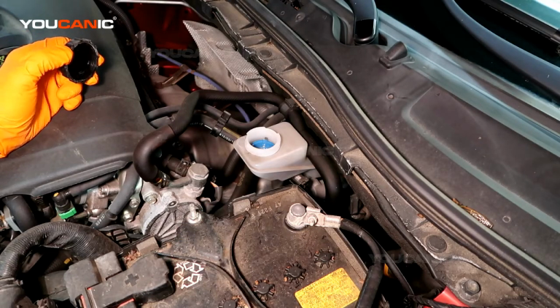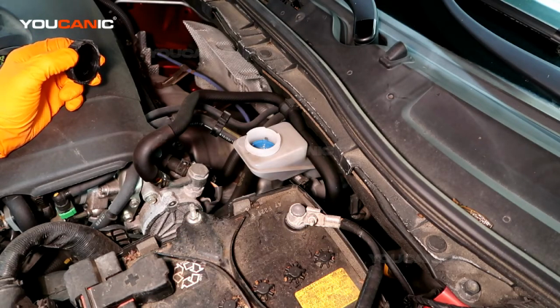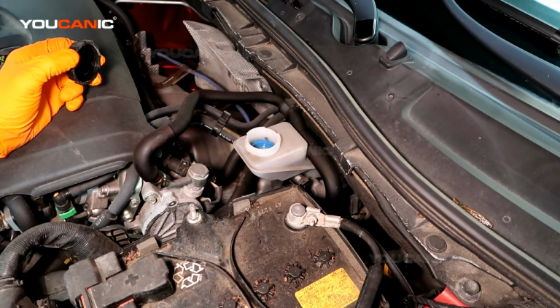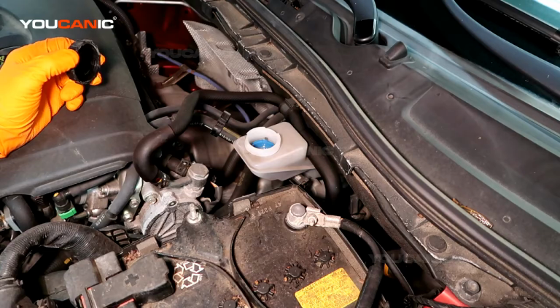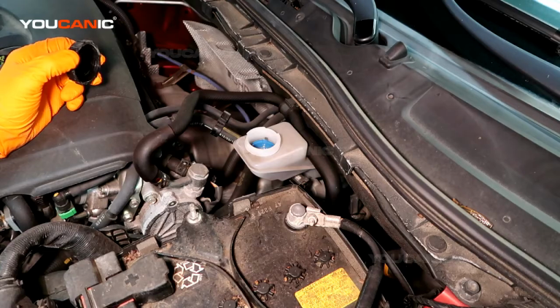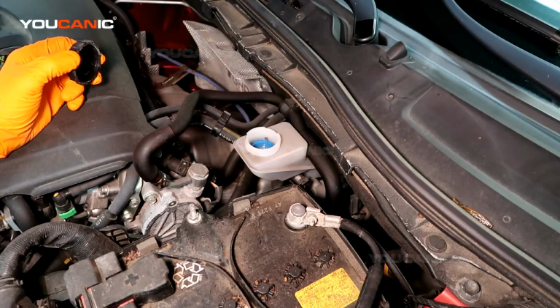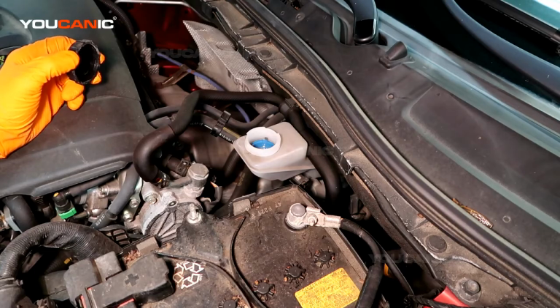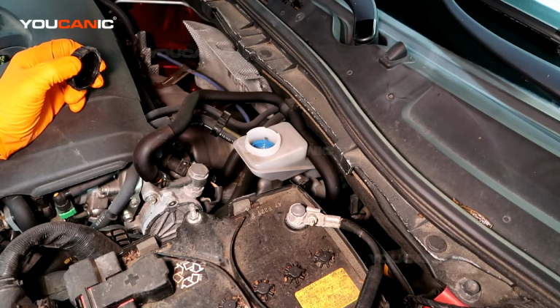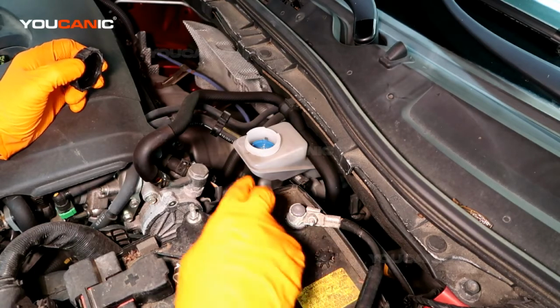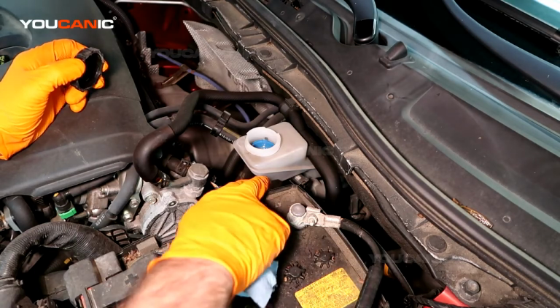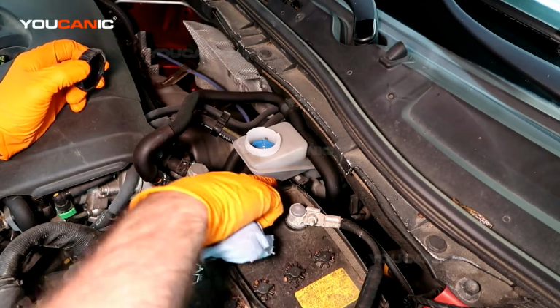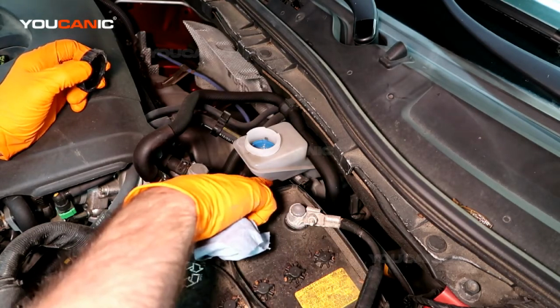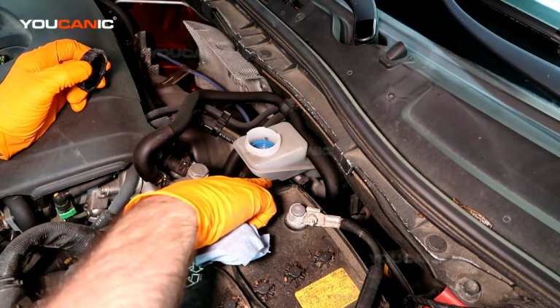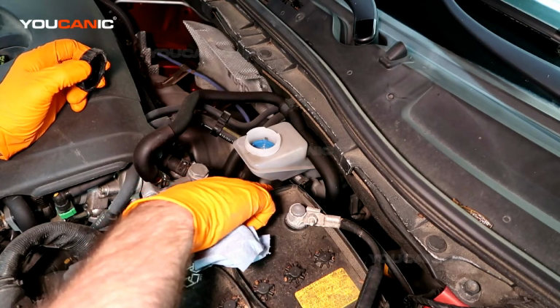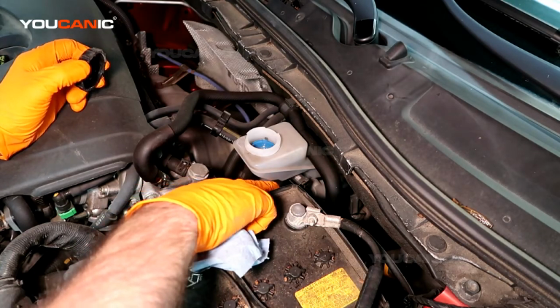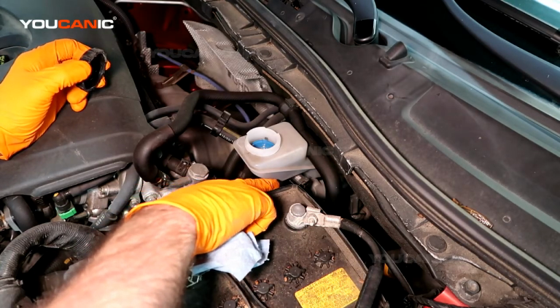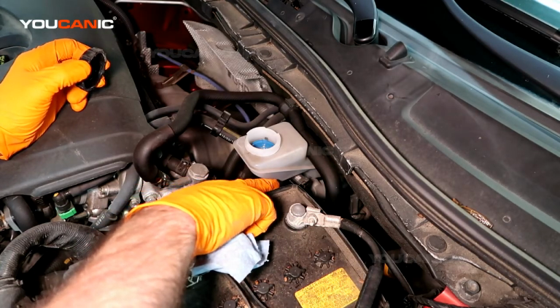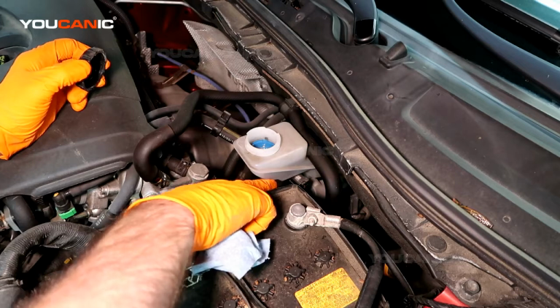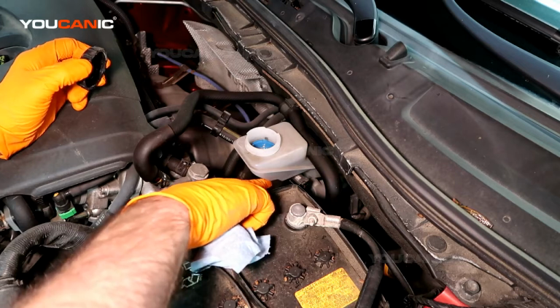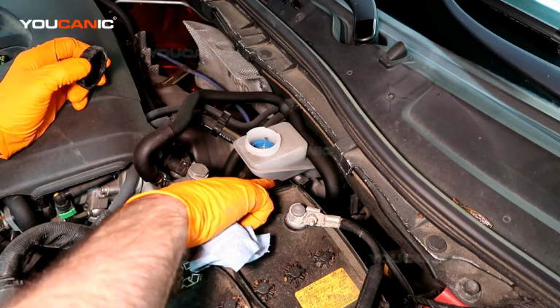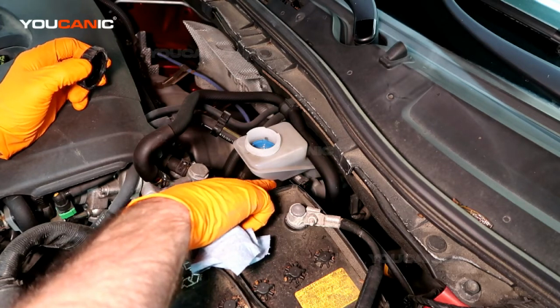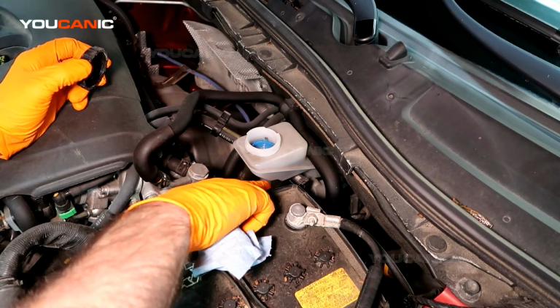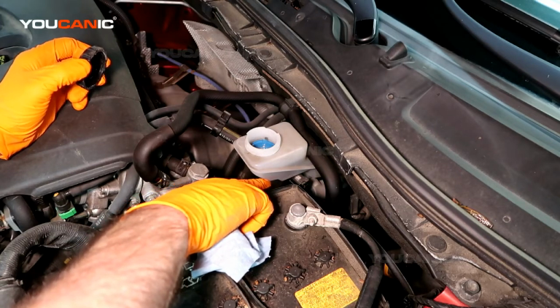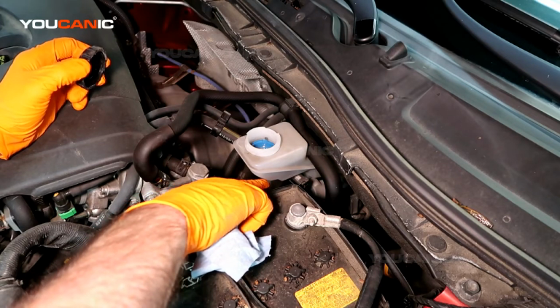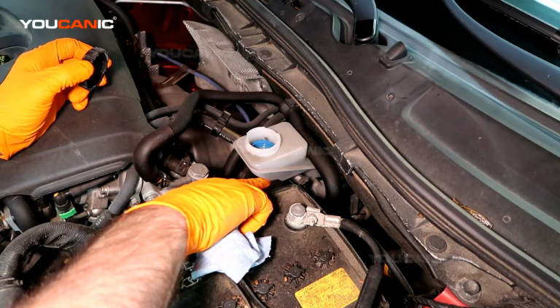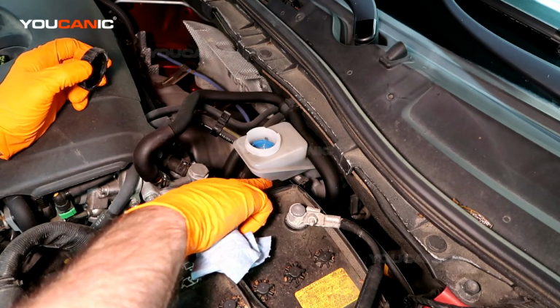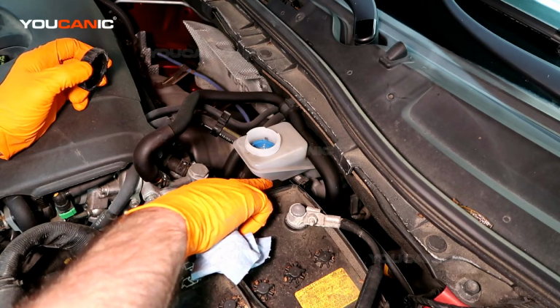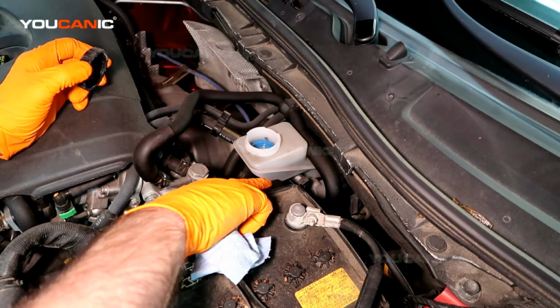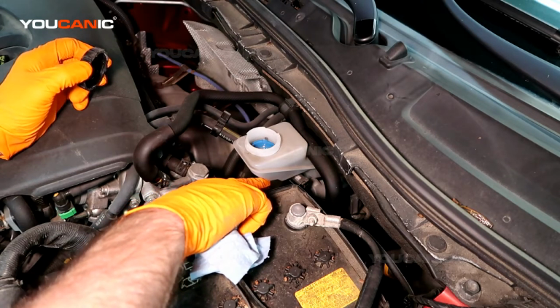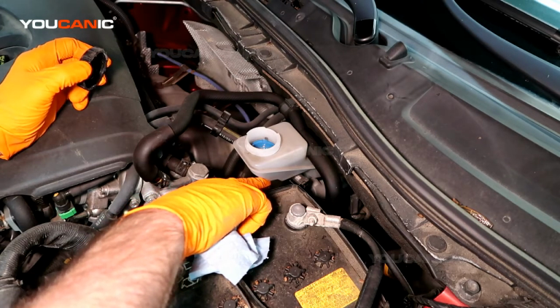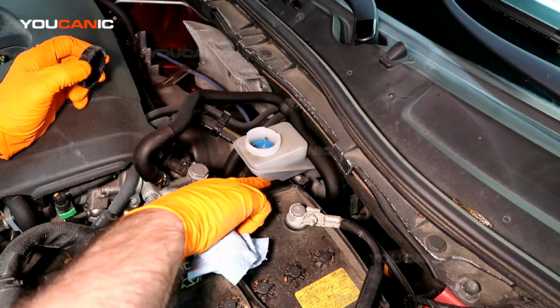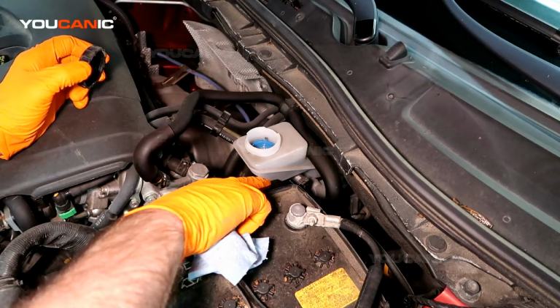They always recommend using fluid from a freshly opened bottle so that no moisture gets in, because moisture is not good for your brake system. You also don't want to run it too low and get air into your system, as air will cause your brakes not to work properly.